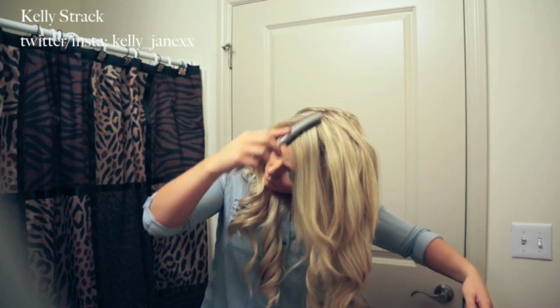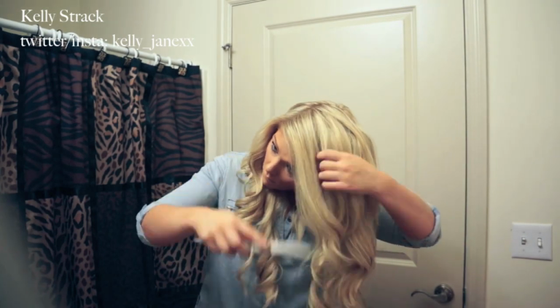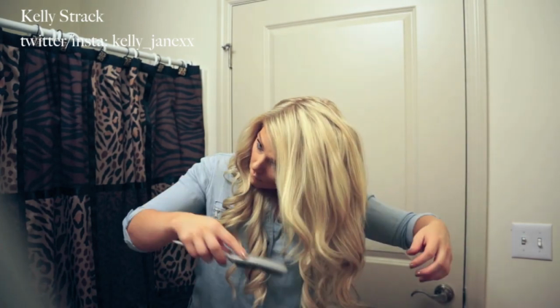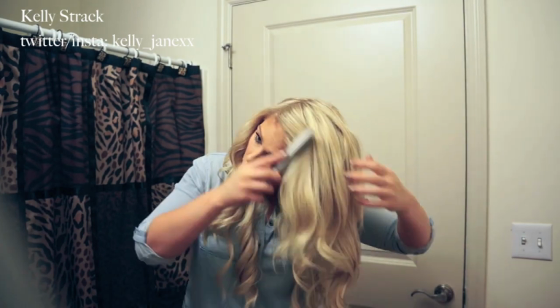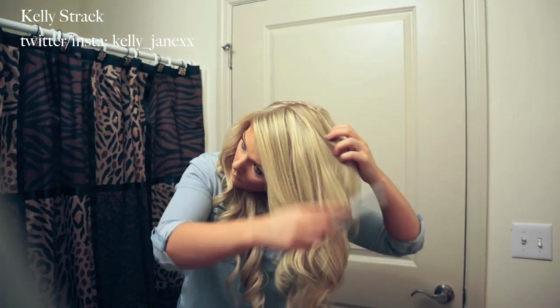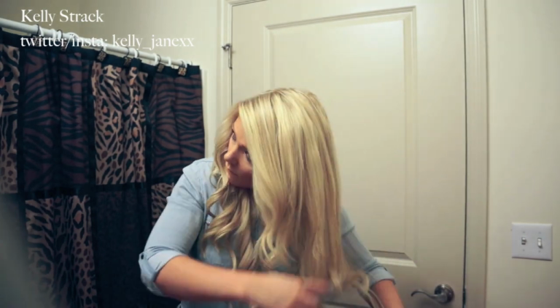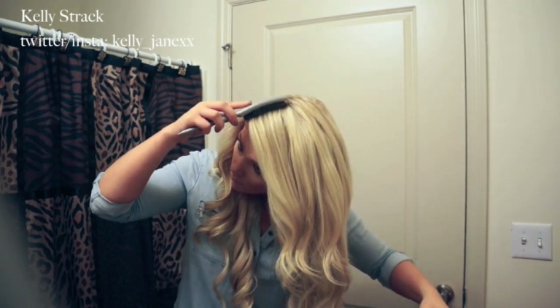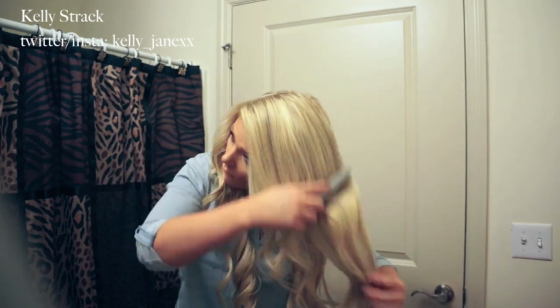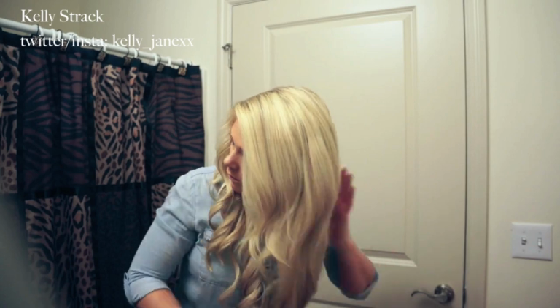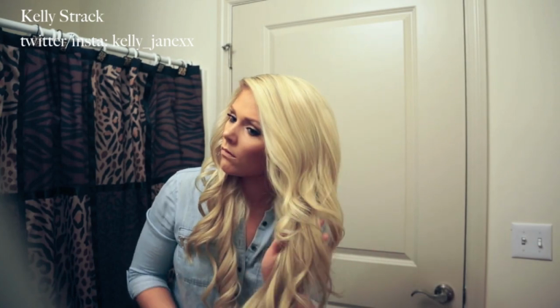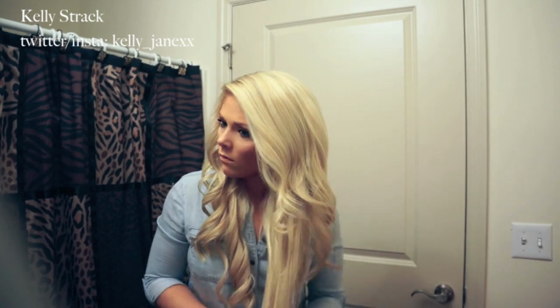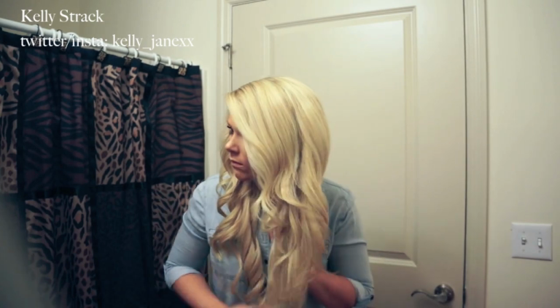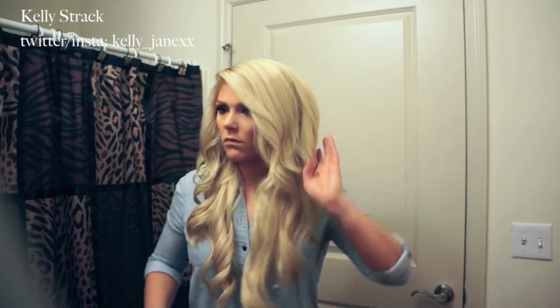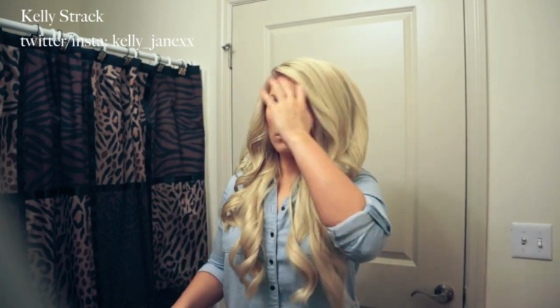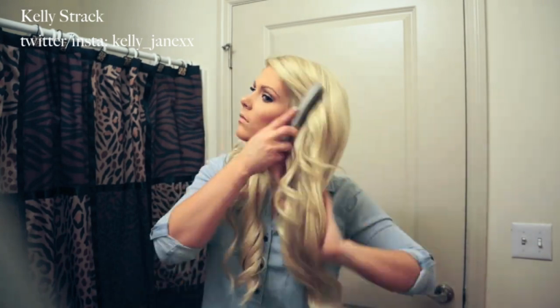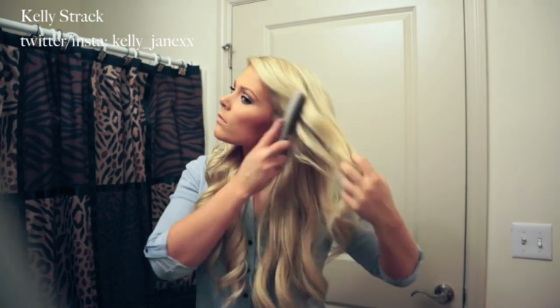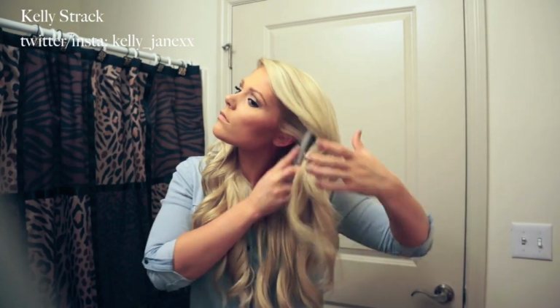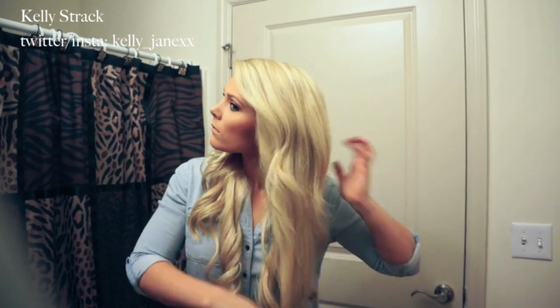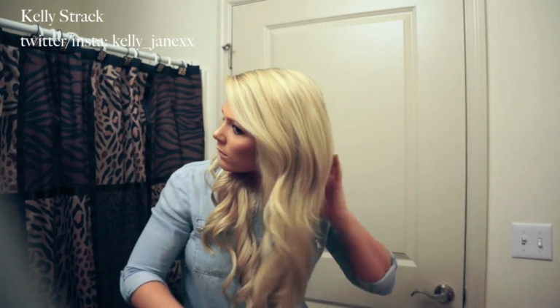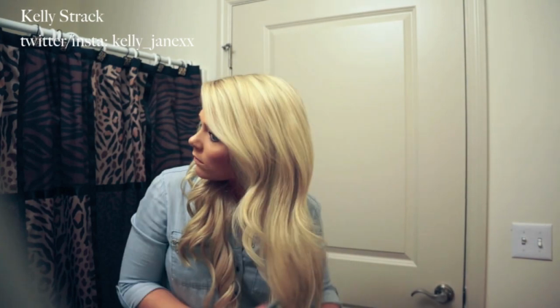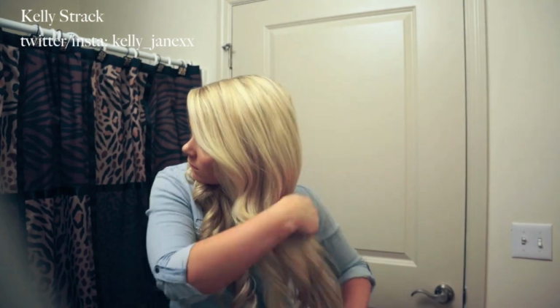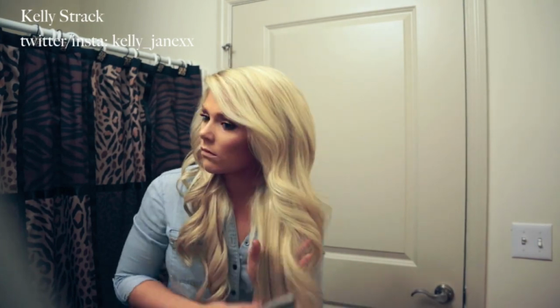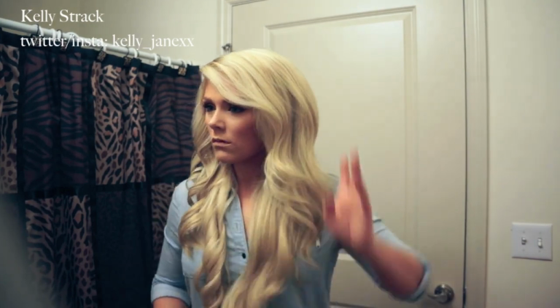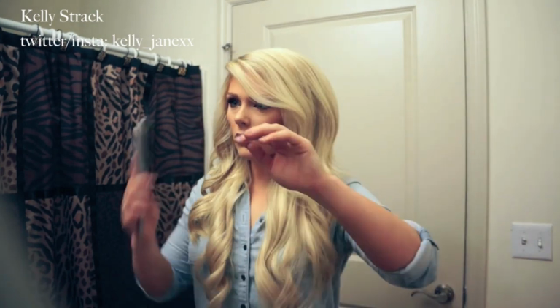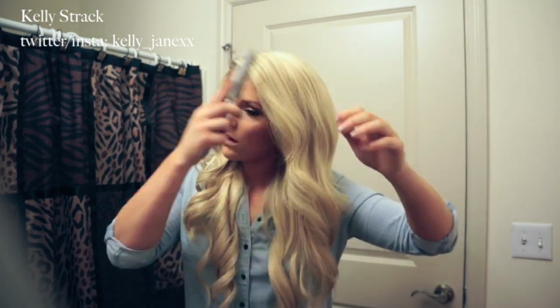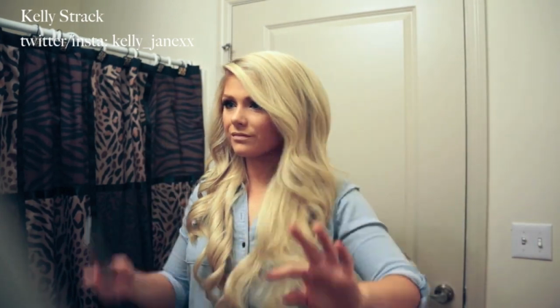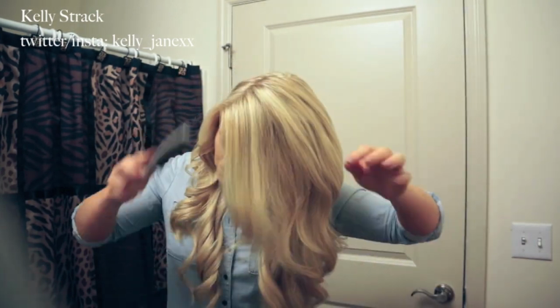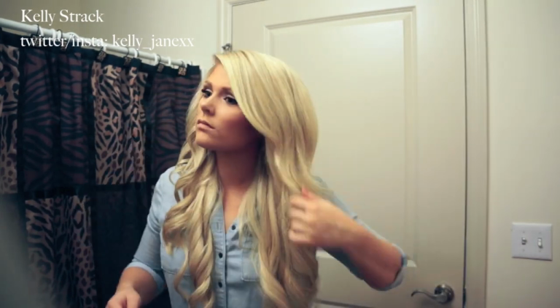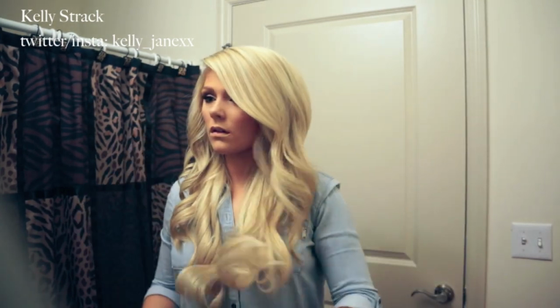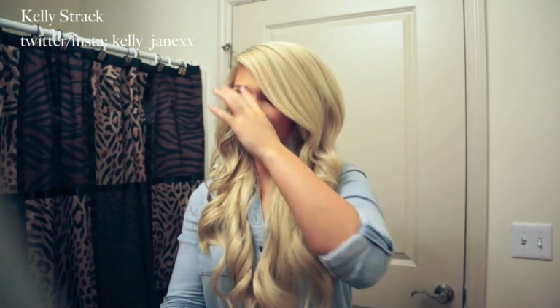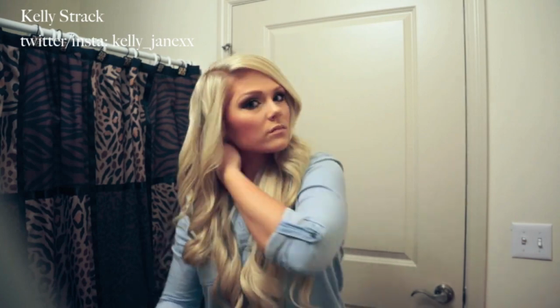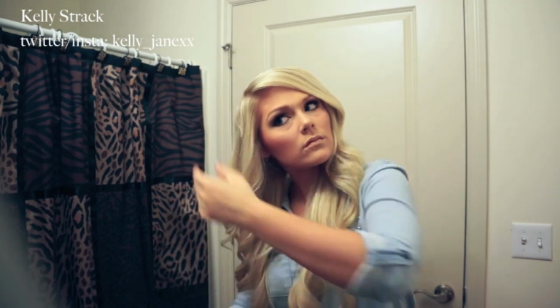Once I'm done teasing, I'm just going to smooth out the hair on top so you can't see the teased part. I'm also going to bring the brush down through all of the curls just to make them a little less perfect and separate them a little bit more. I like that look better for this, and I think it makes the hair look a little bit more volumized.